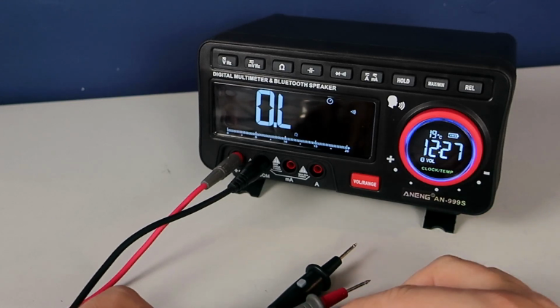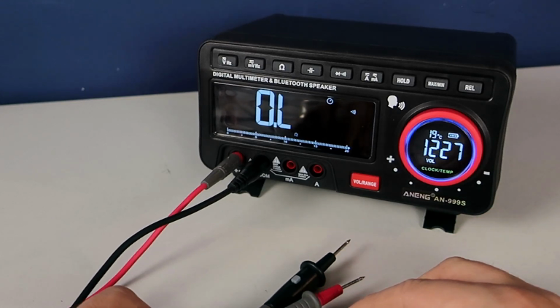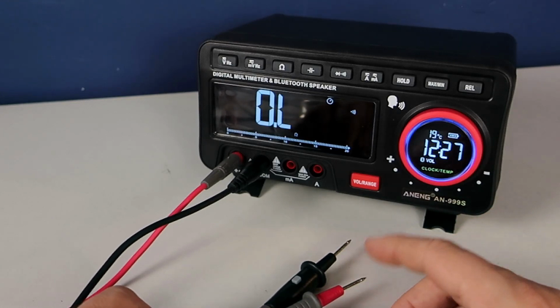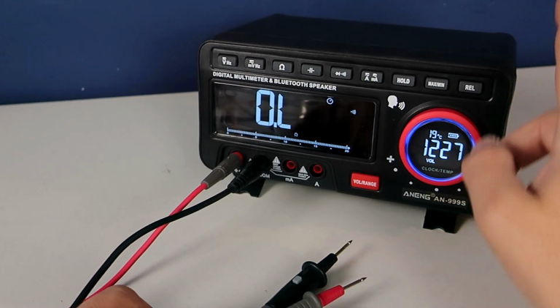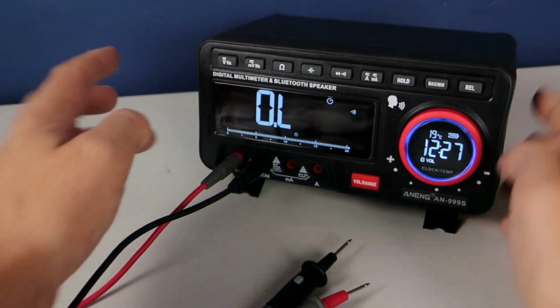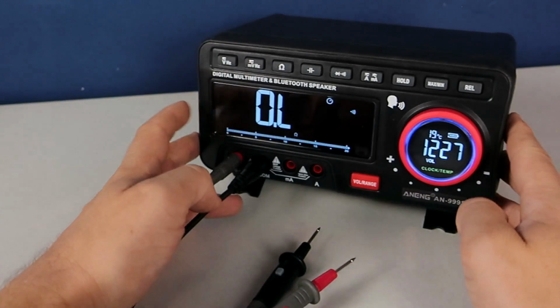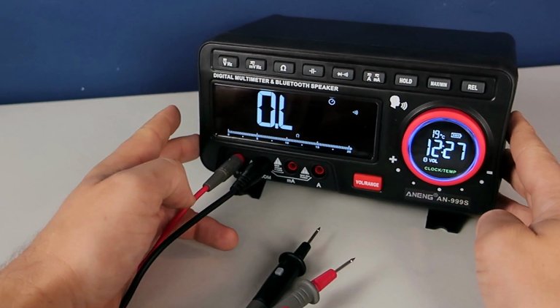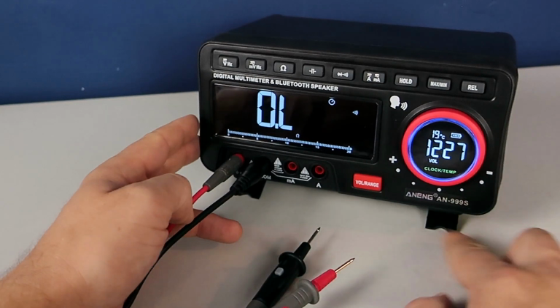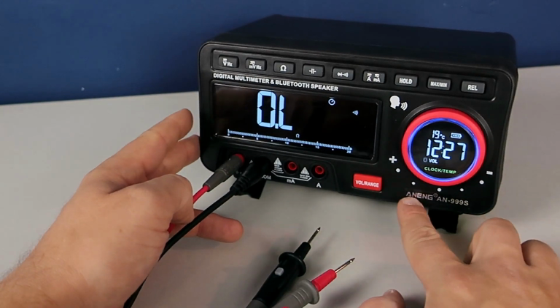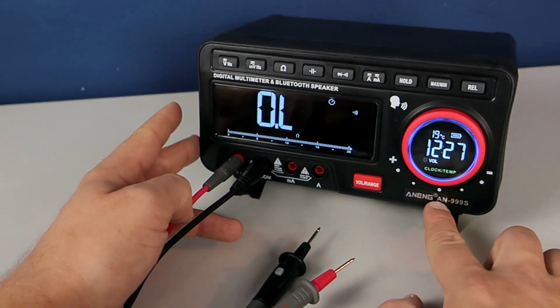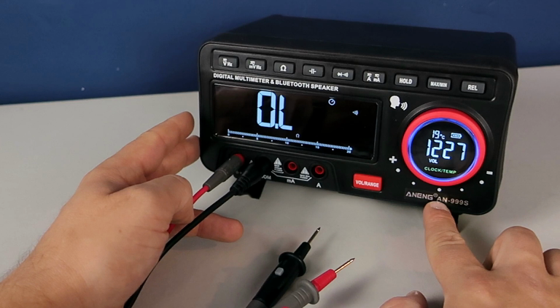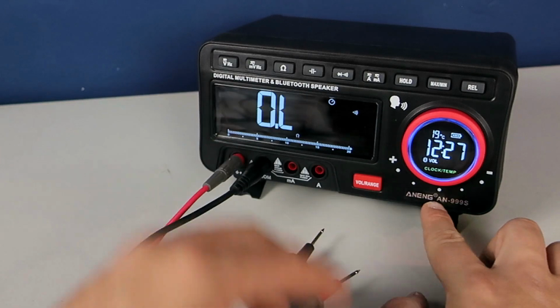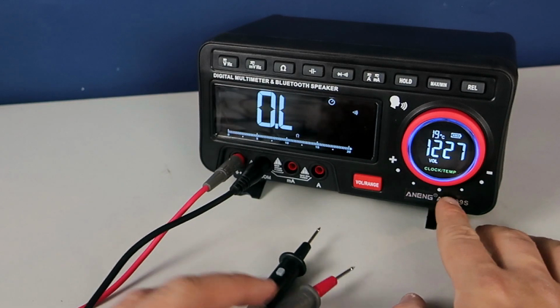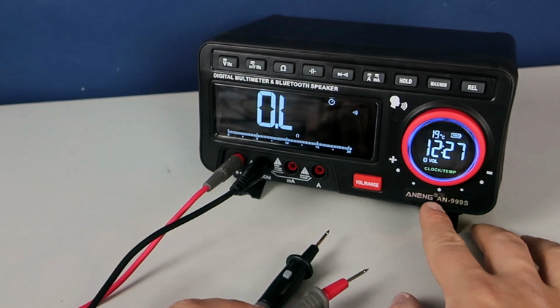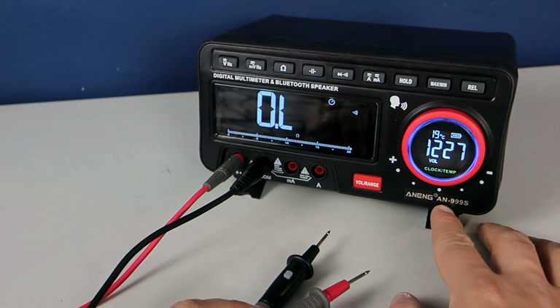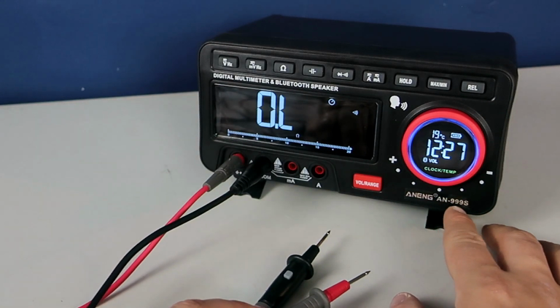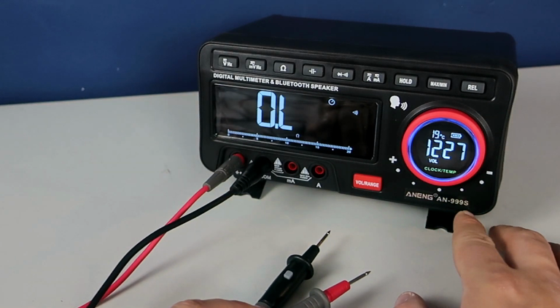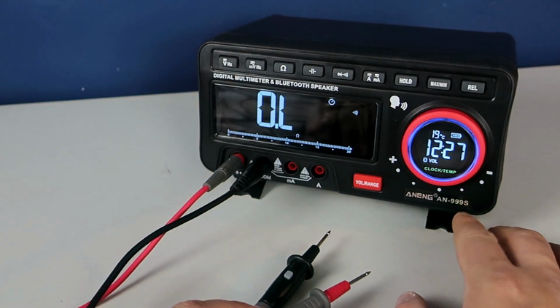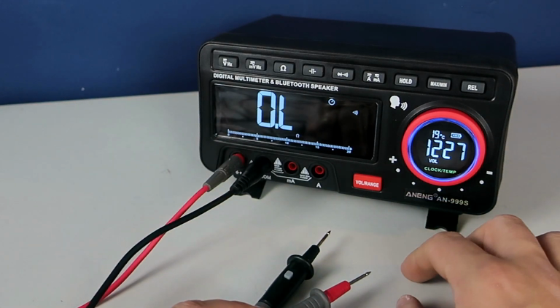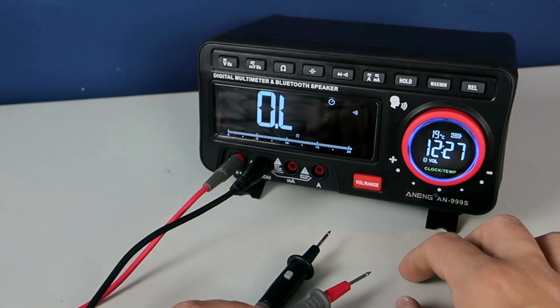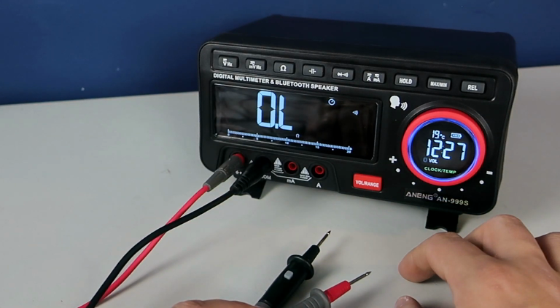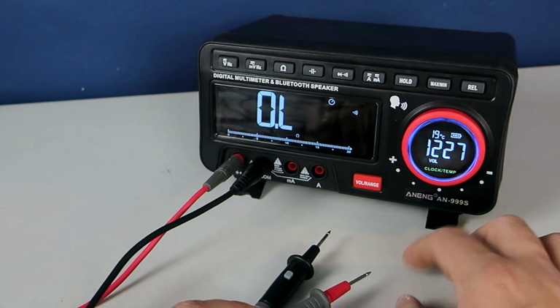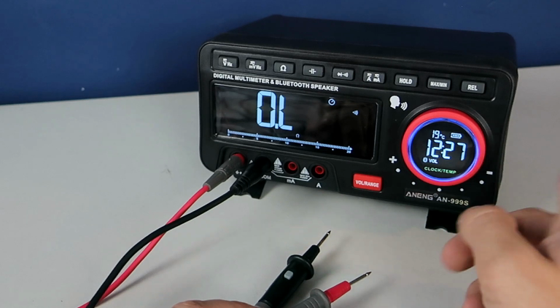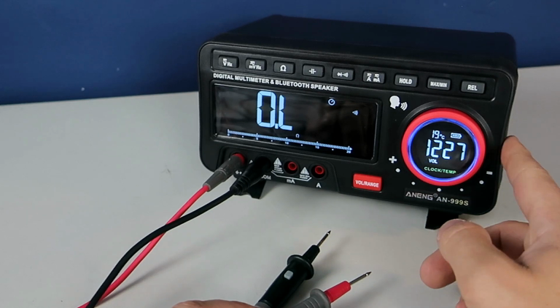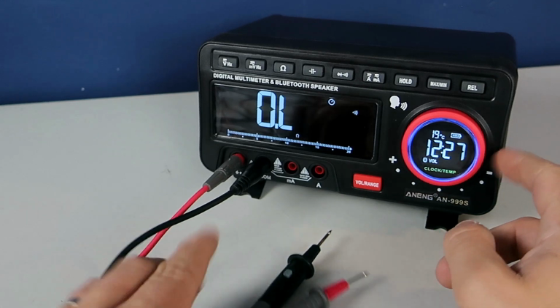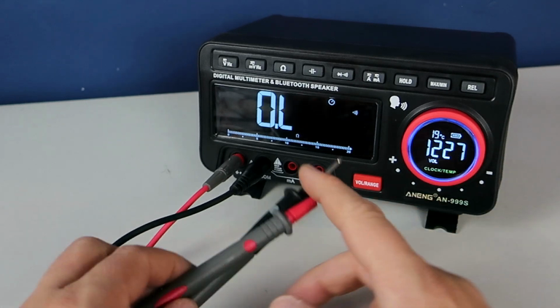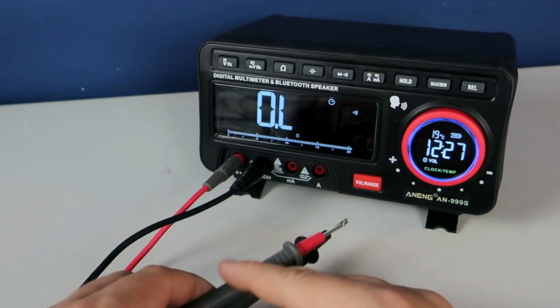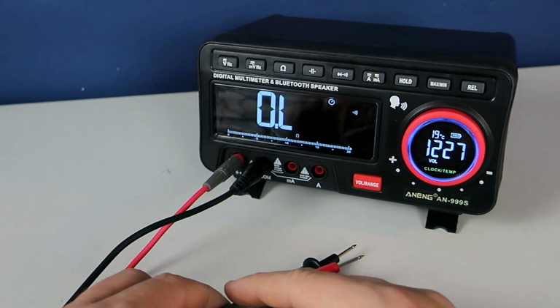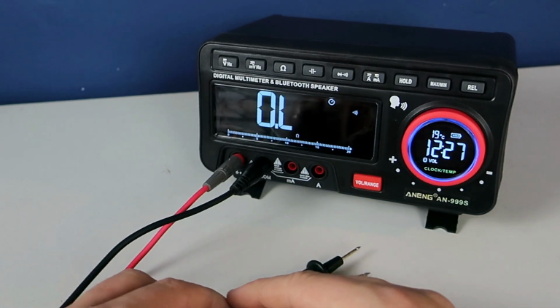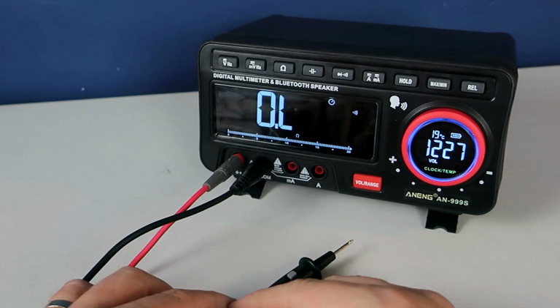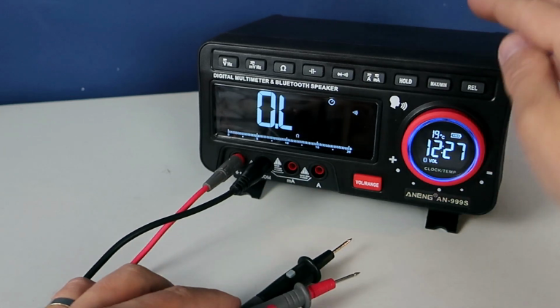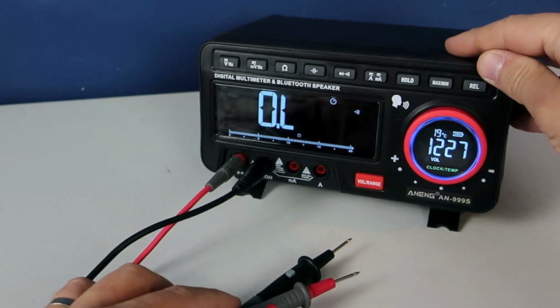So here it is. I don't know how to pronounce this — 999S — my first bench multimeter. This is an unusual device.